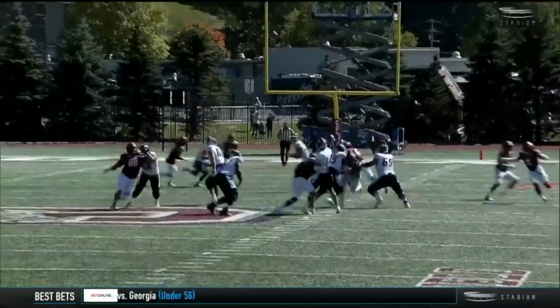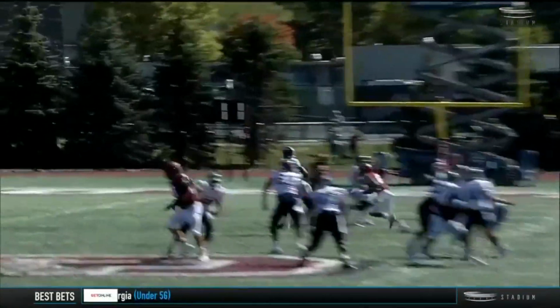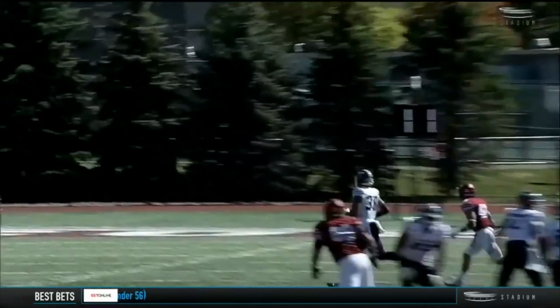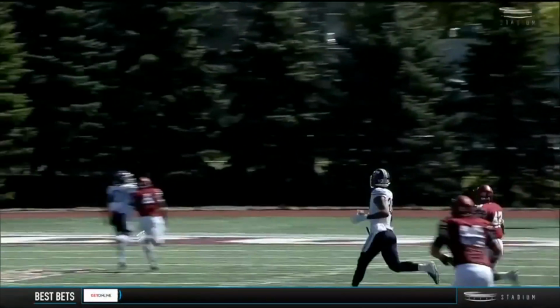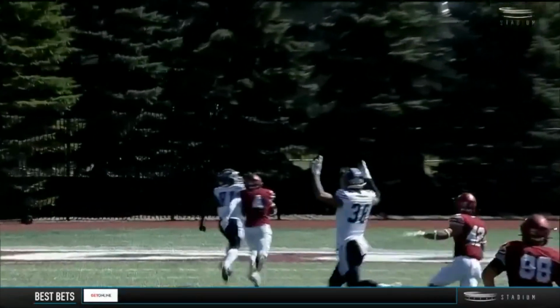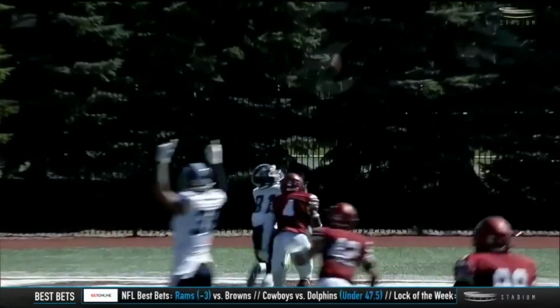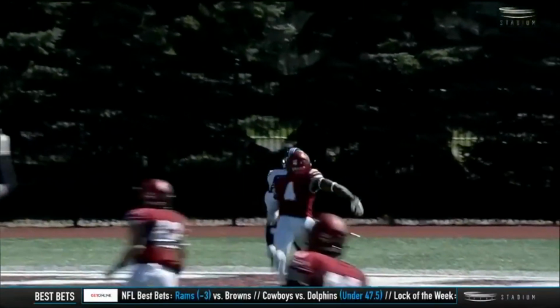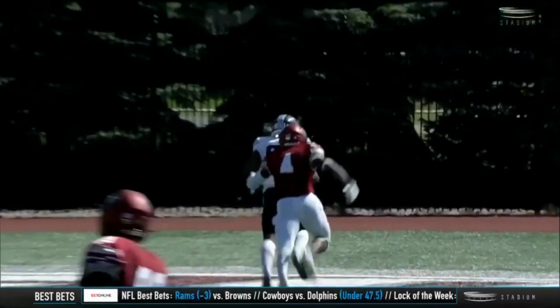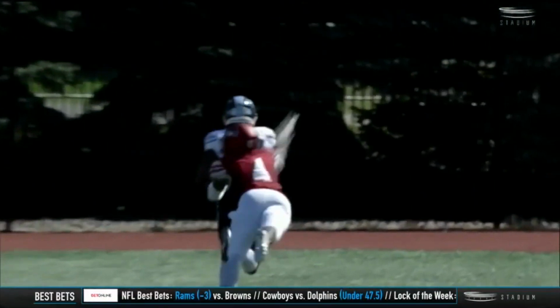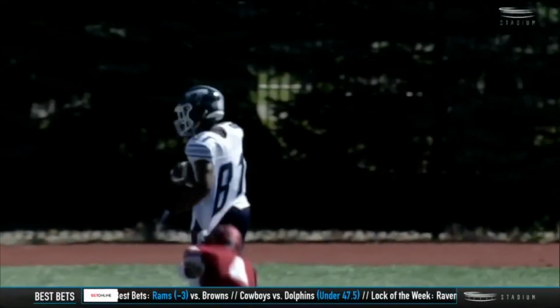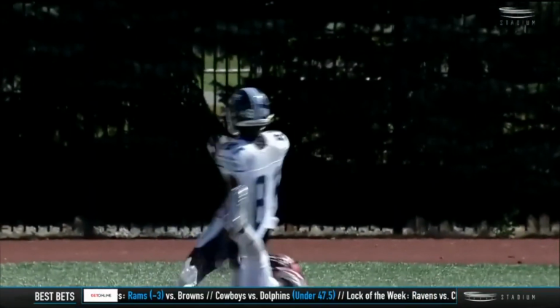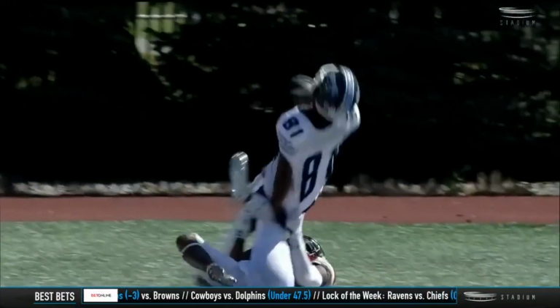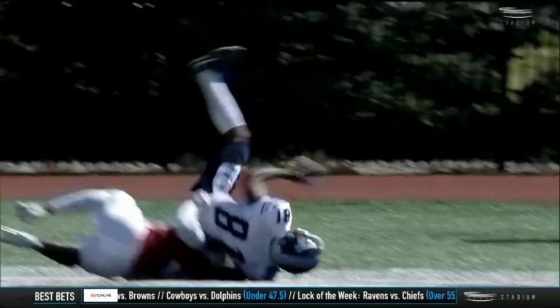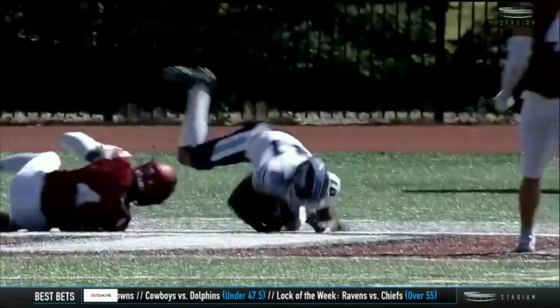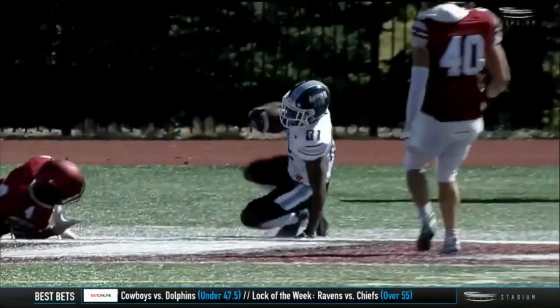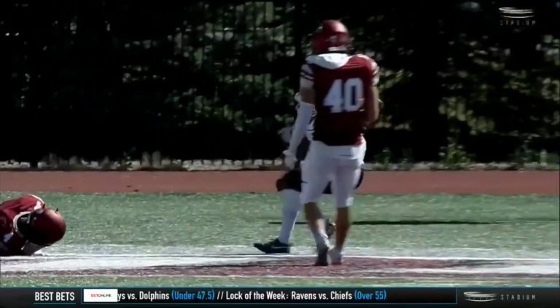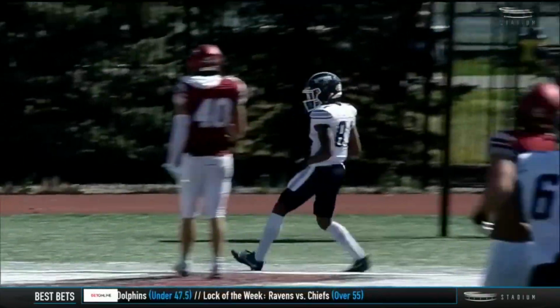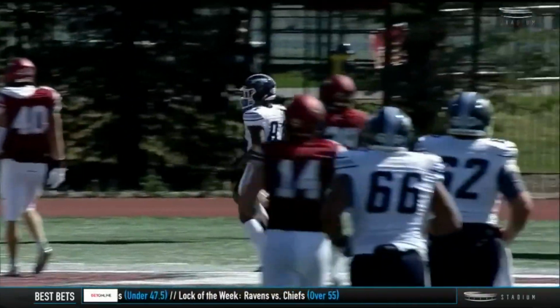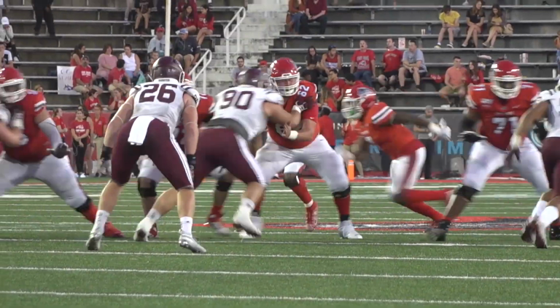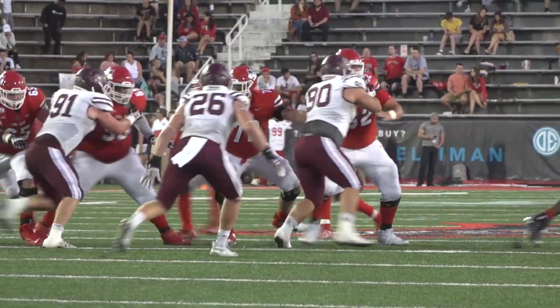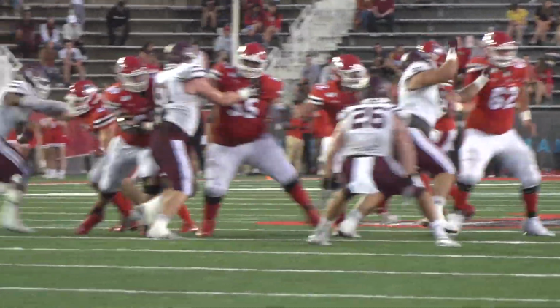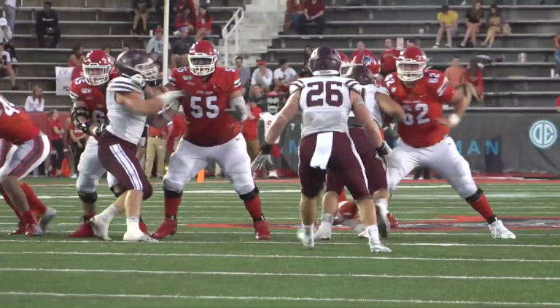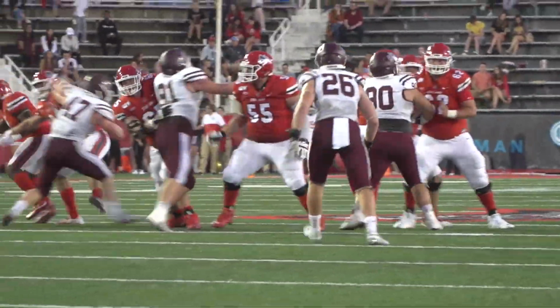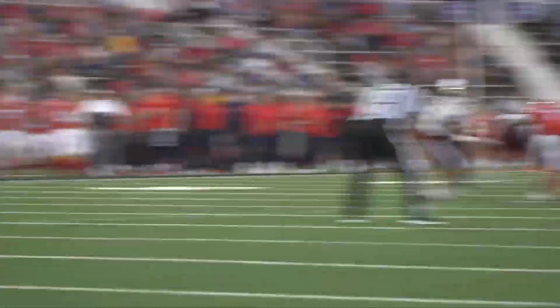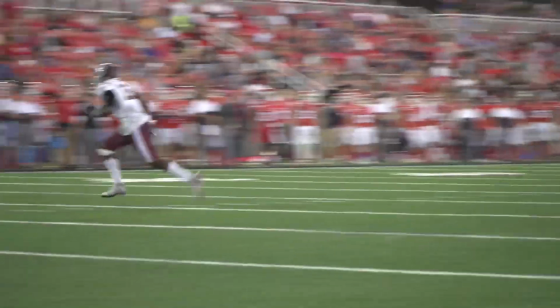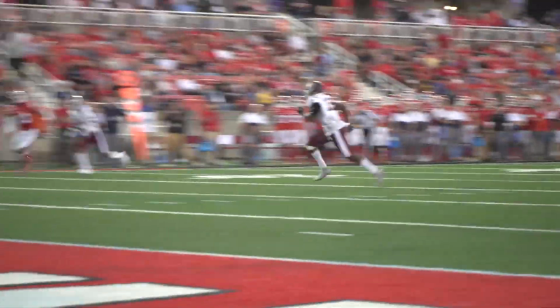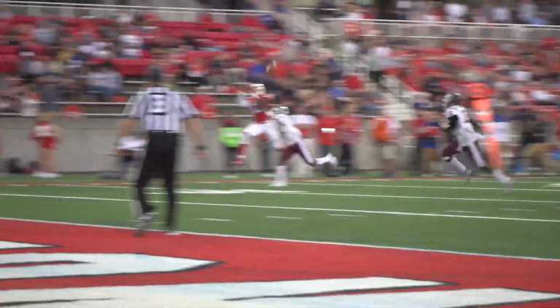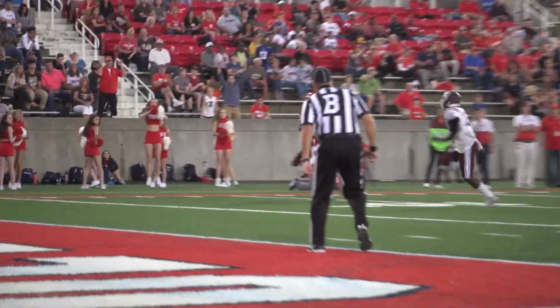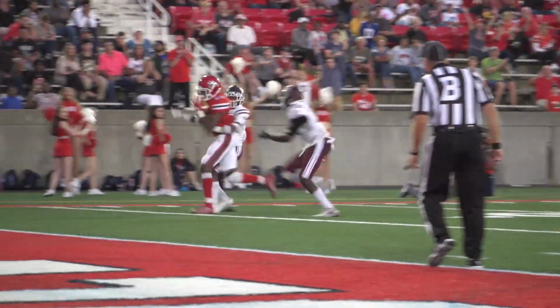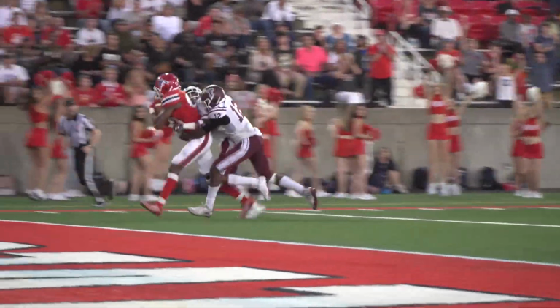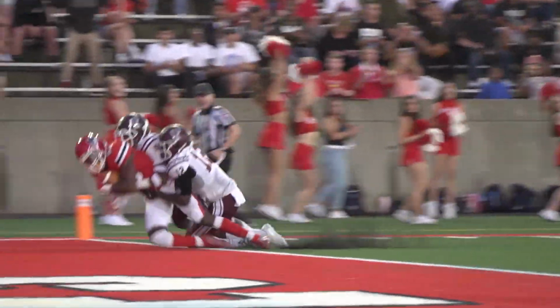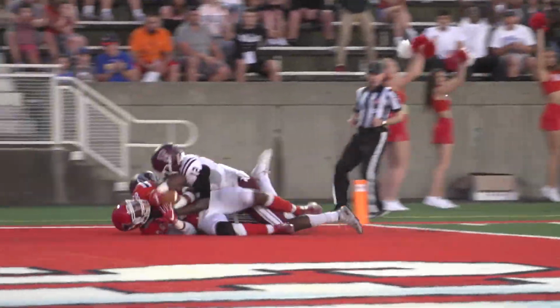Referee does signal for a touchdown. From the 40, Ferguson up top, he's got a man — connected with Ernie Edwards. Fields, near side, deep ball, got it — Isaiah Gibbons, and he's in.